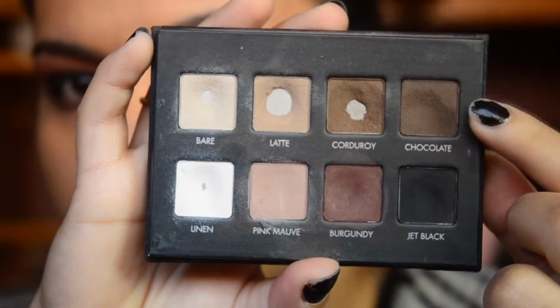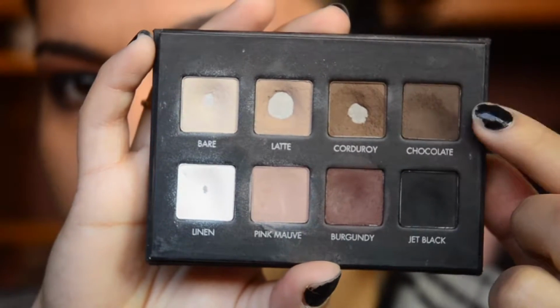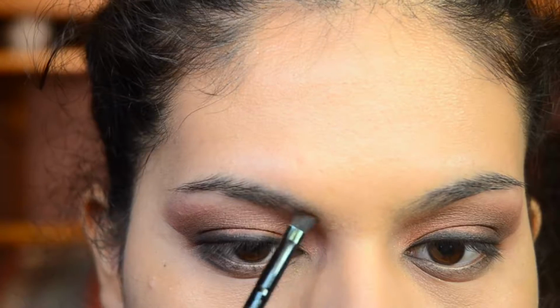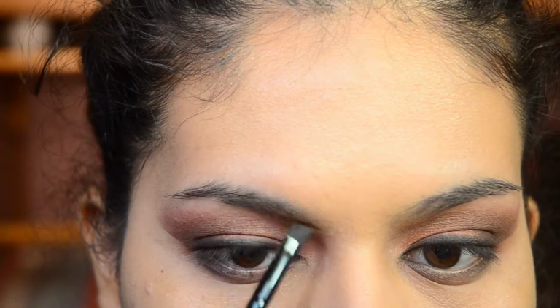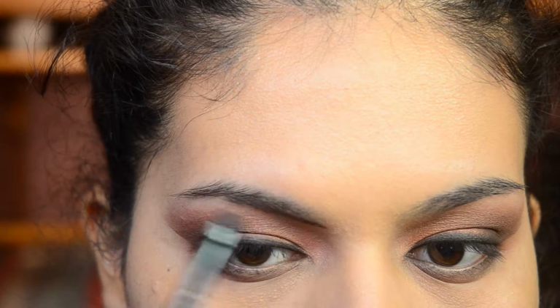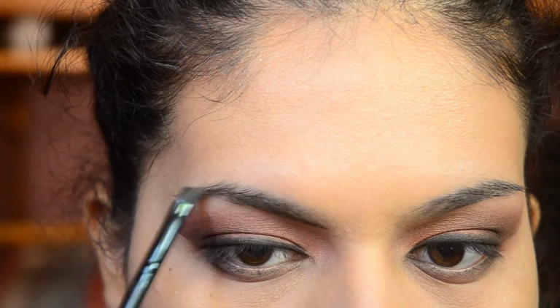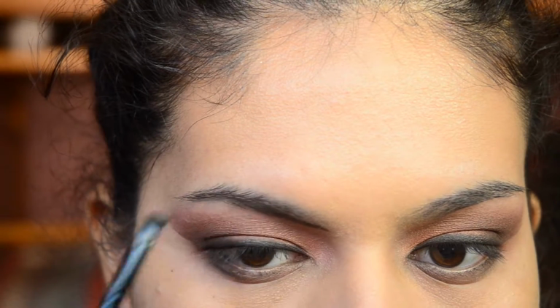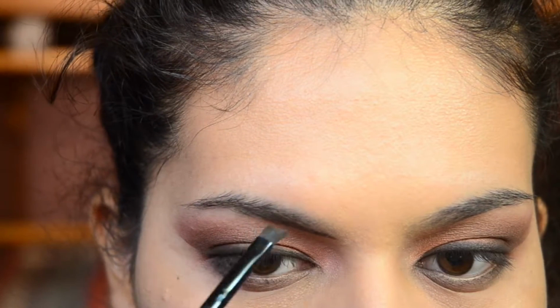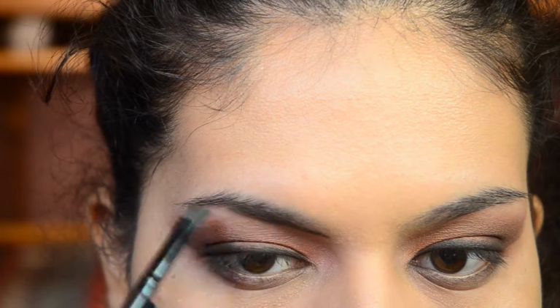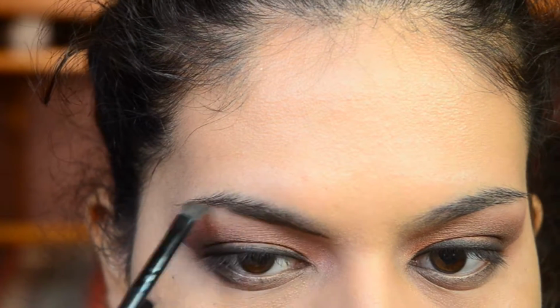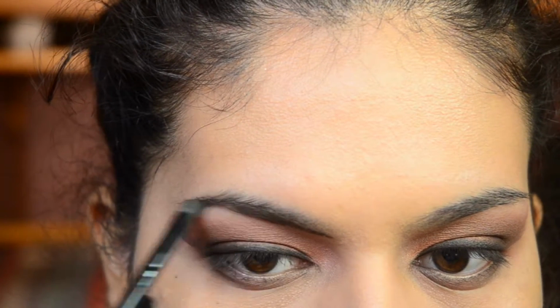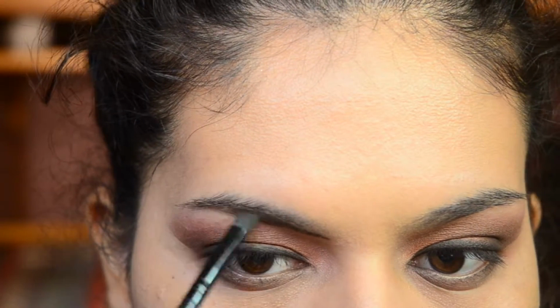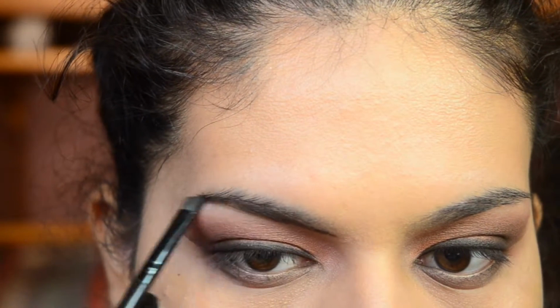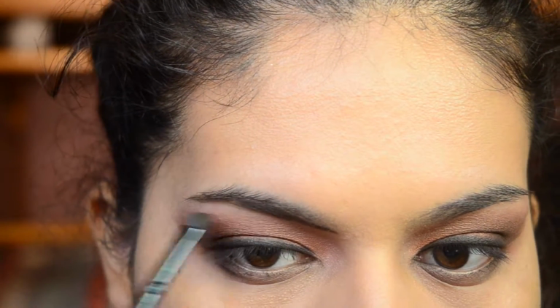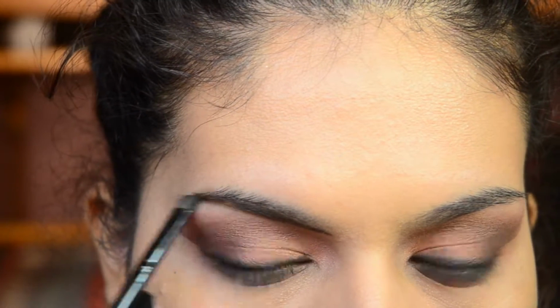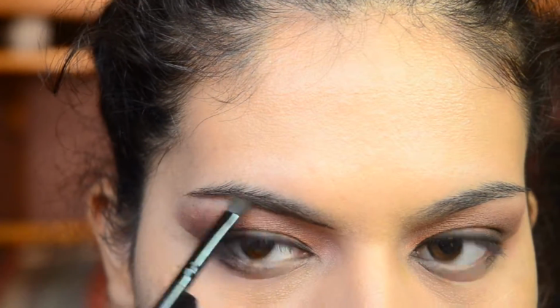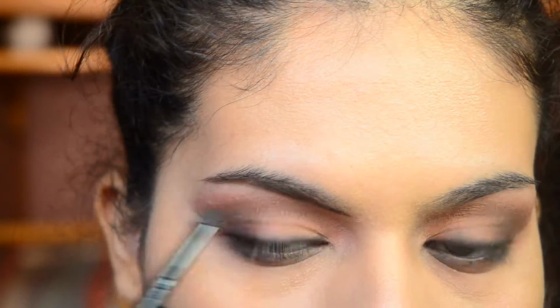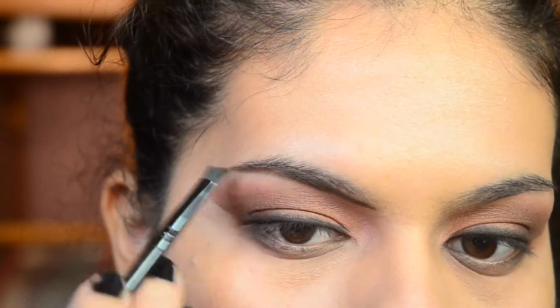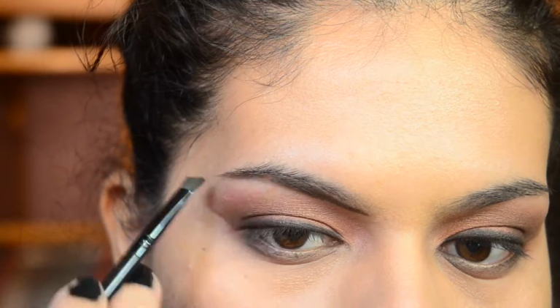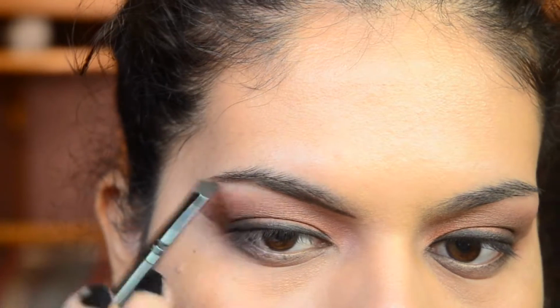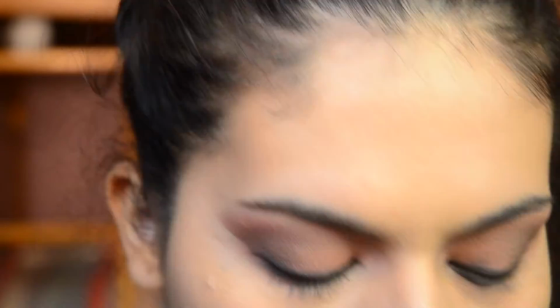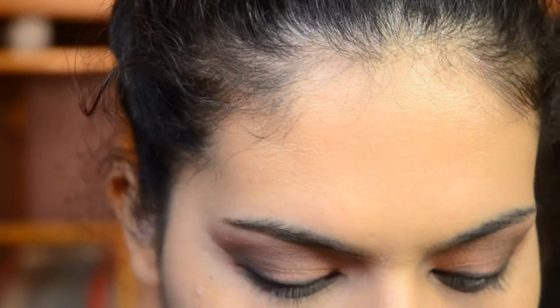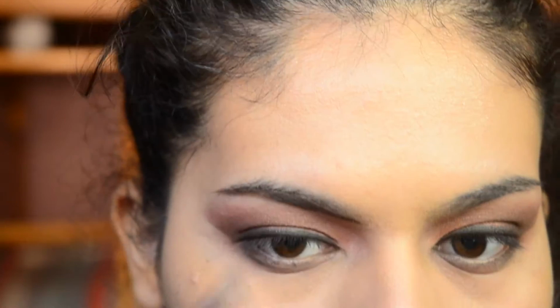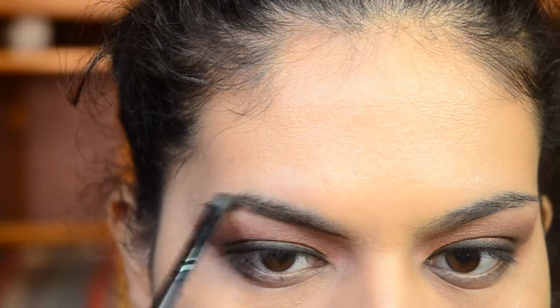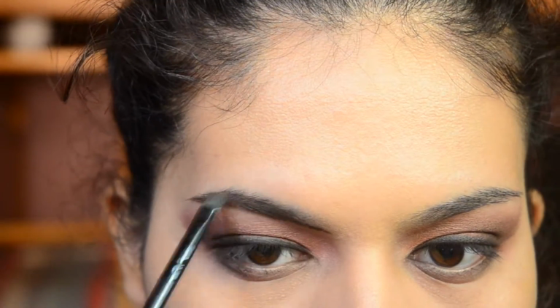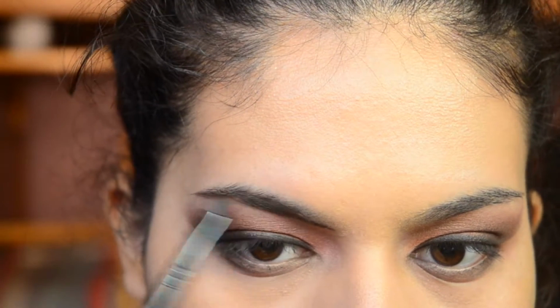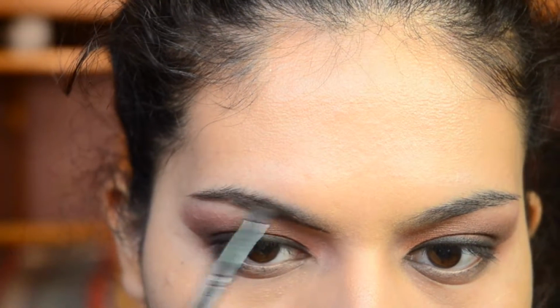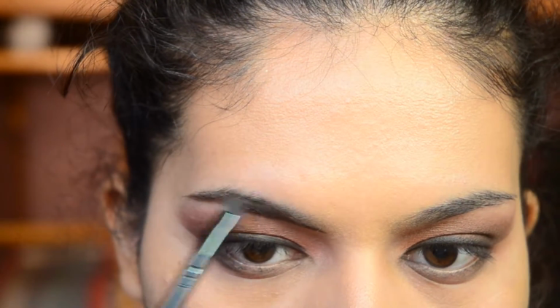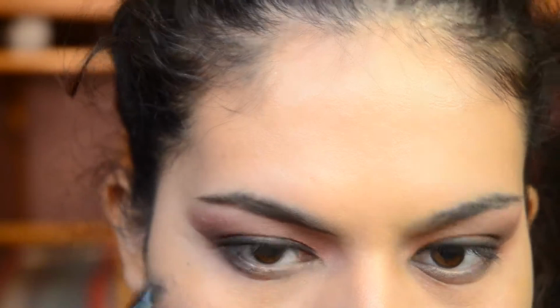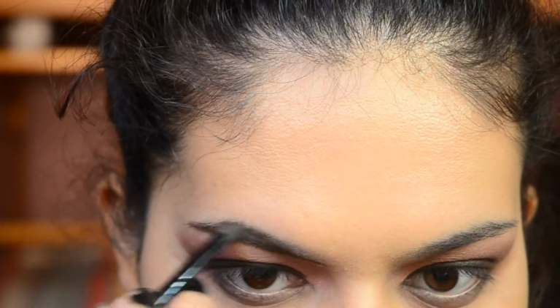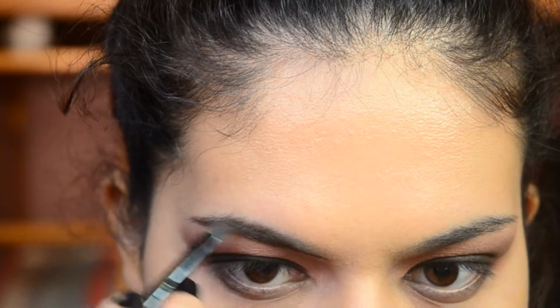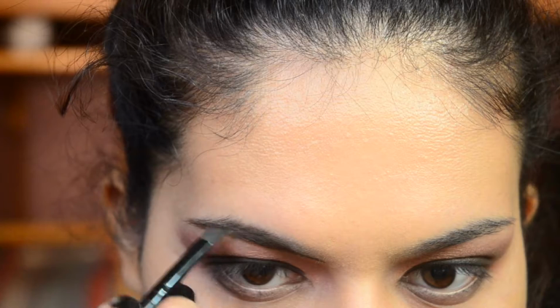I've been liking filling in my eyebrows with eyeshadows, so I took the shade Chocolate from the Lorac Matte Pro Palette. I find that with eyeshadow, it's so much easier to fill in and to fill in sparse areas.